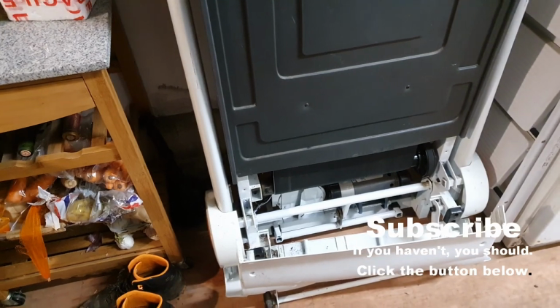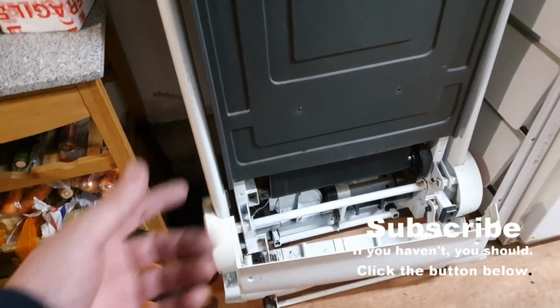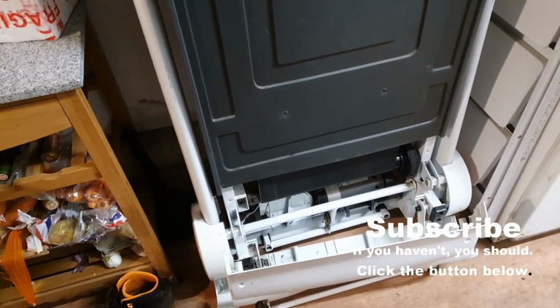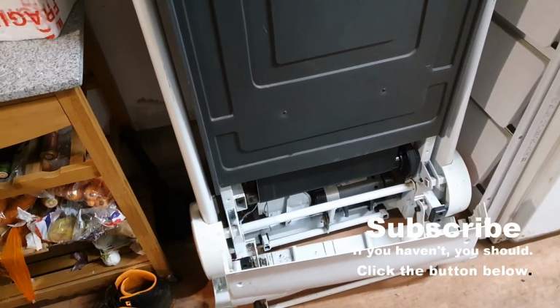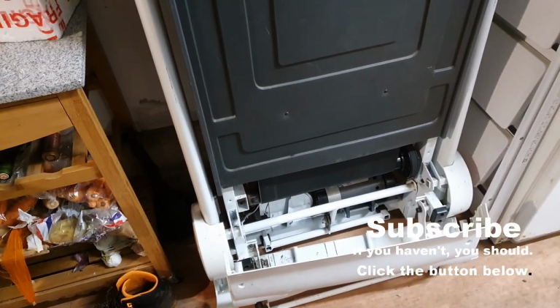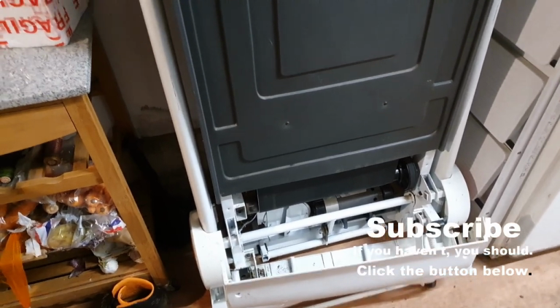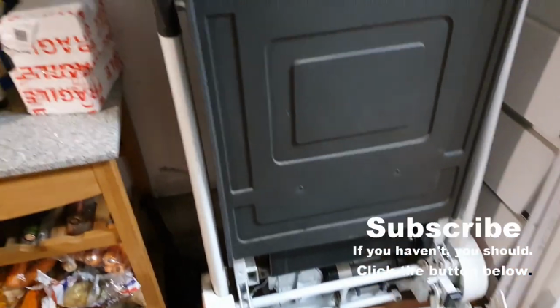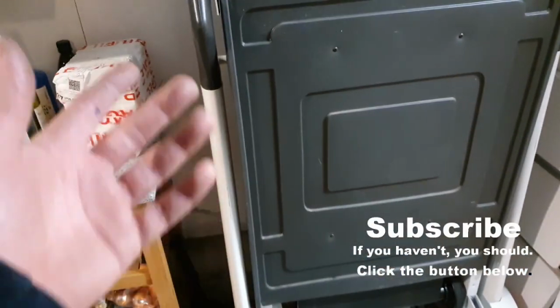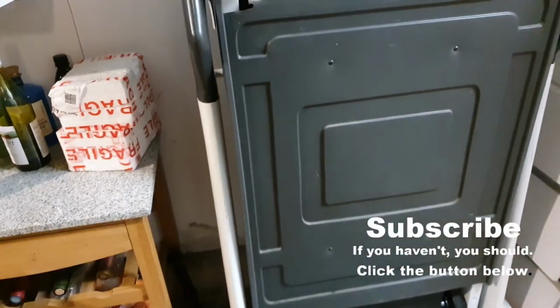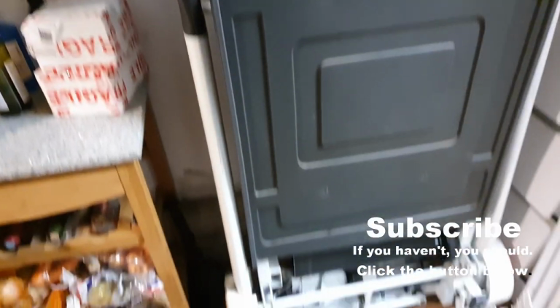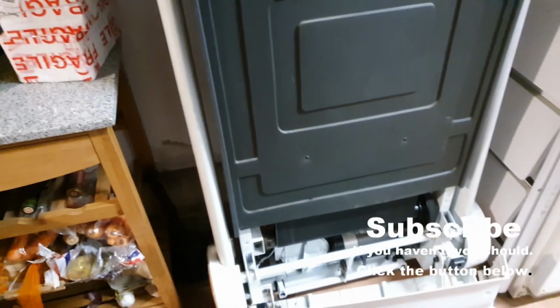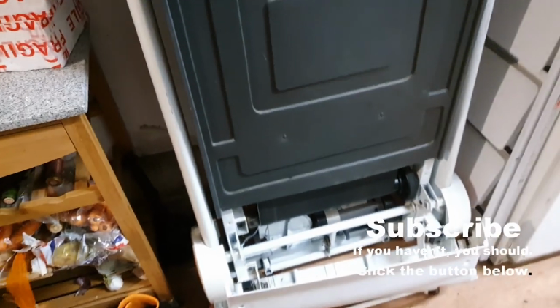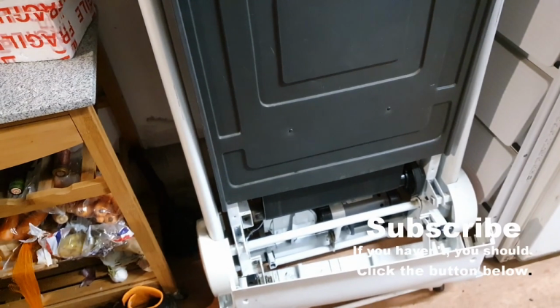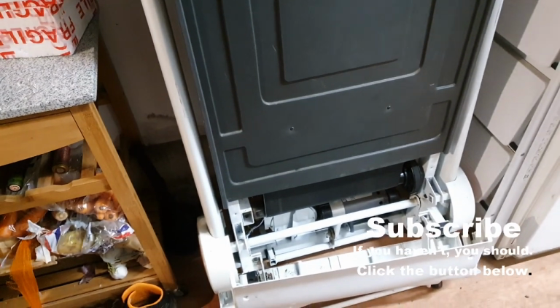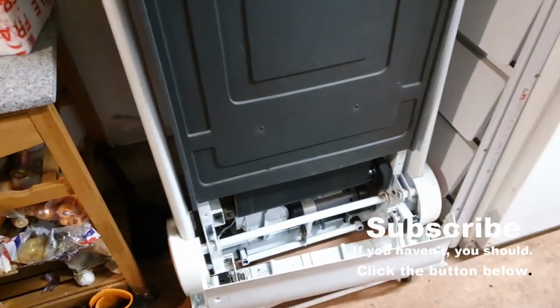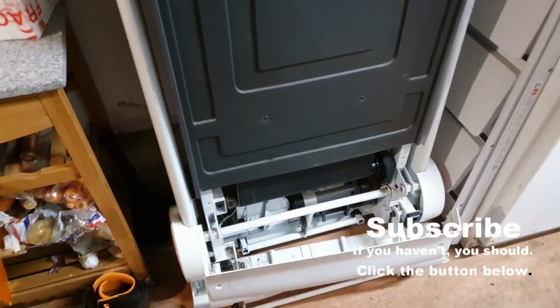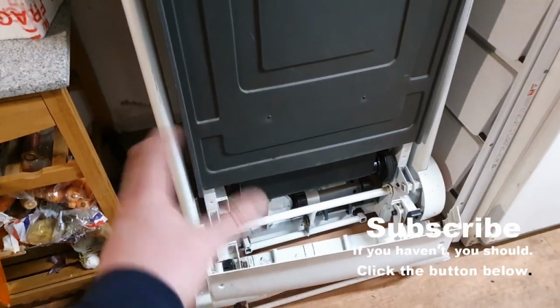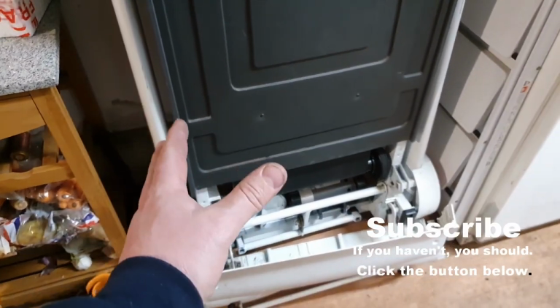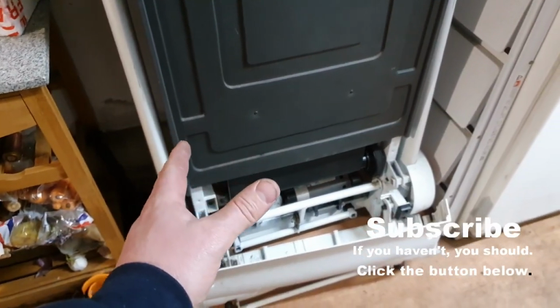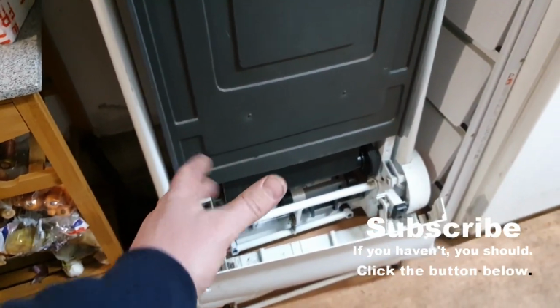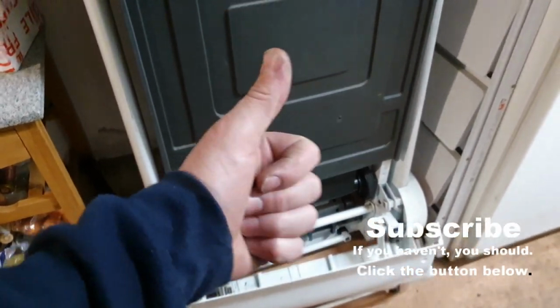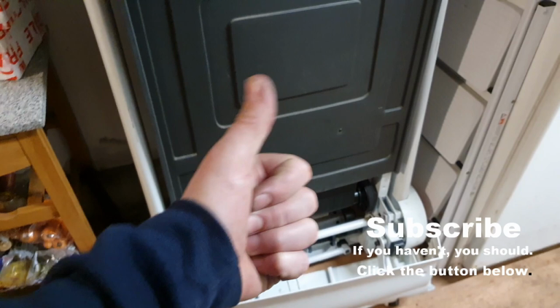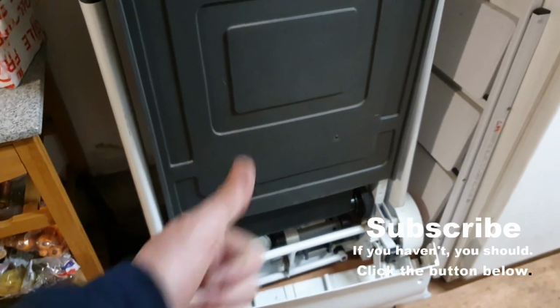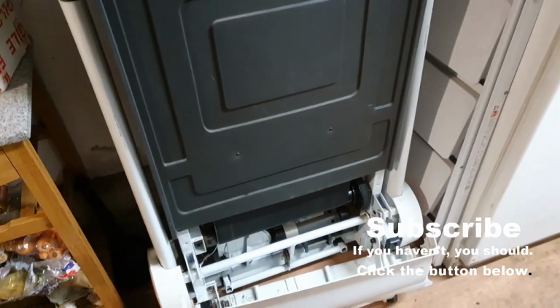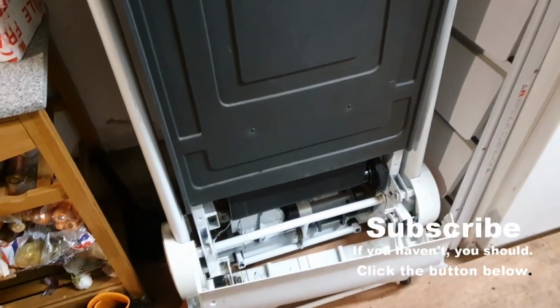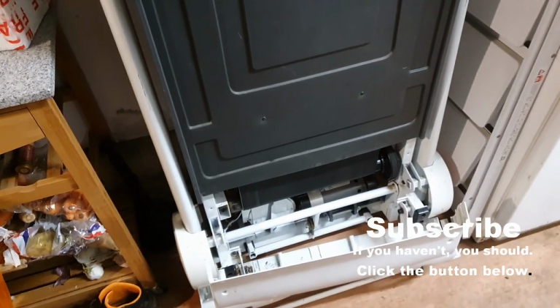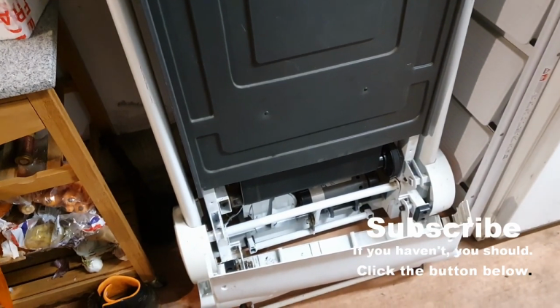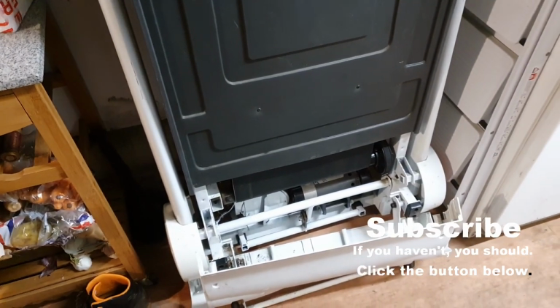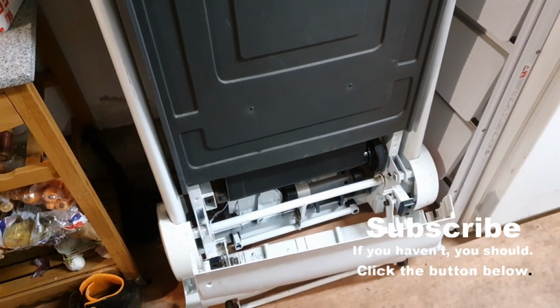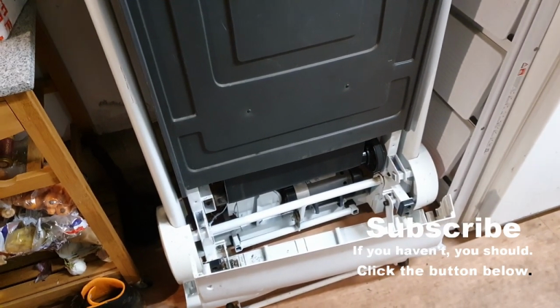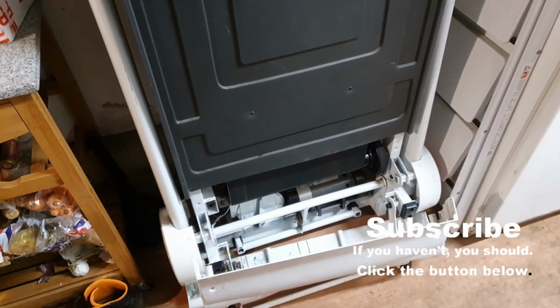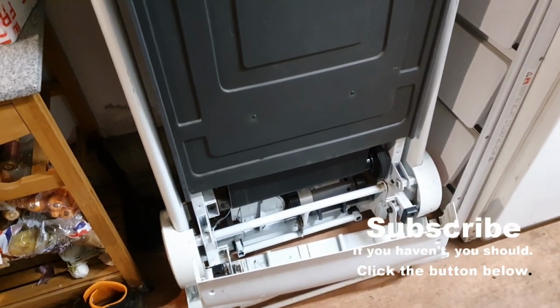I might see if I can salvage a few parts, but it's mainly steel so I might be able to weigh it in and get a couple of quid. But that's it — that's gone. Cheers for watching guys, I'll see you on the next one, which will be out soon.